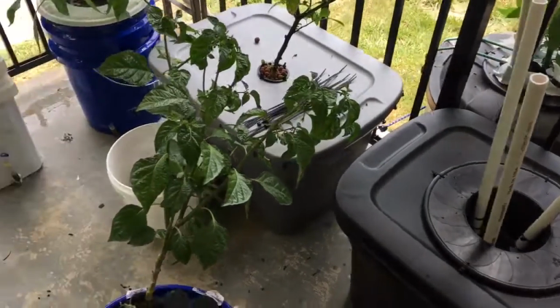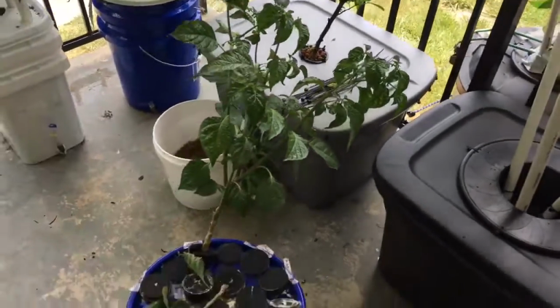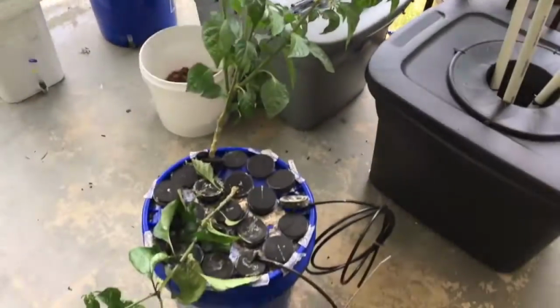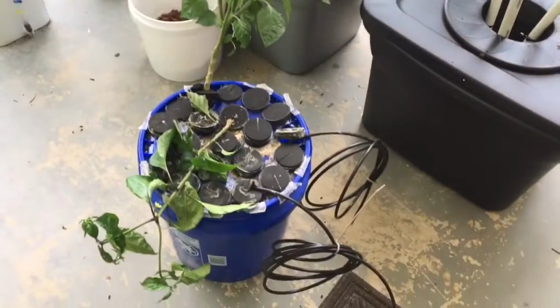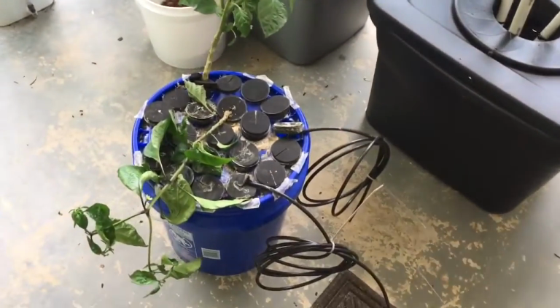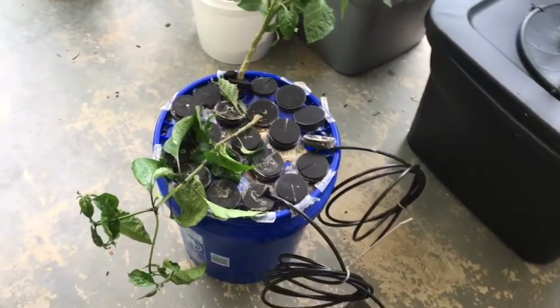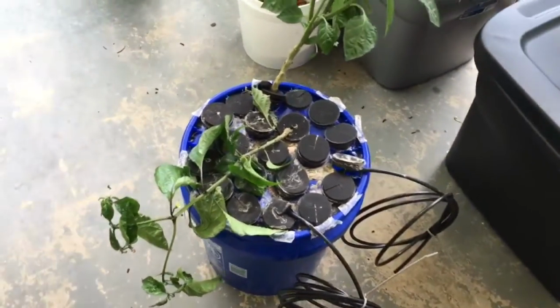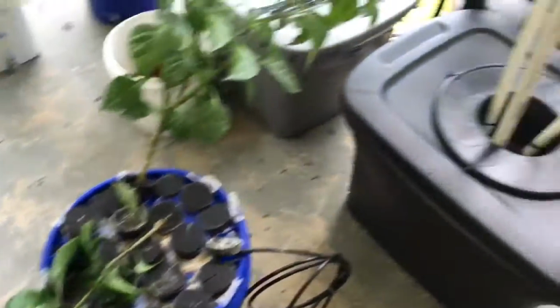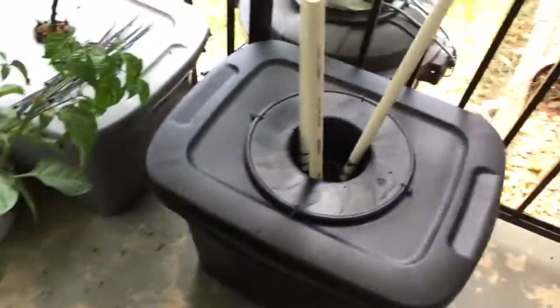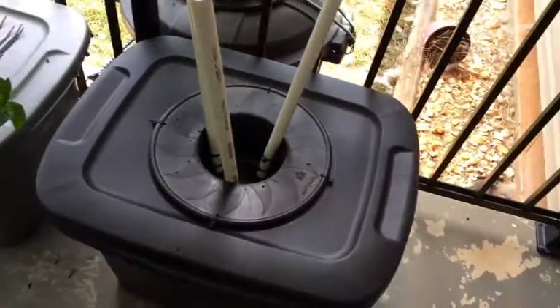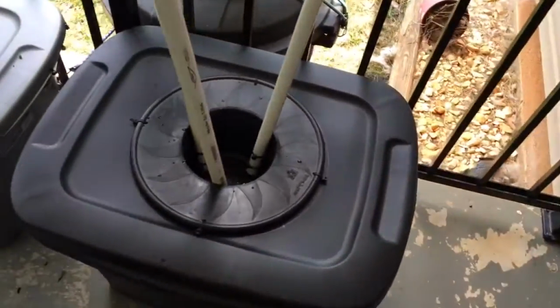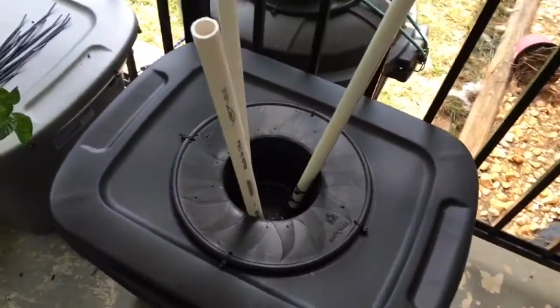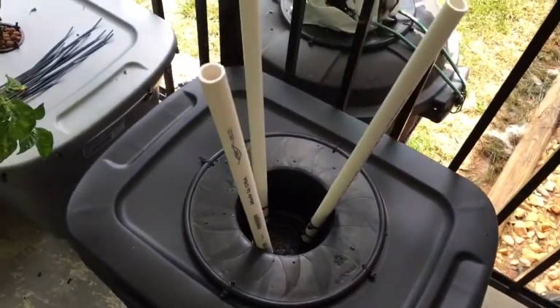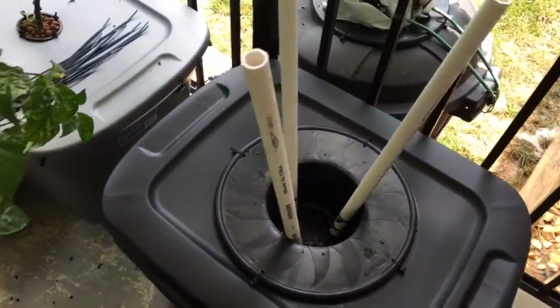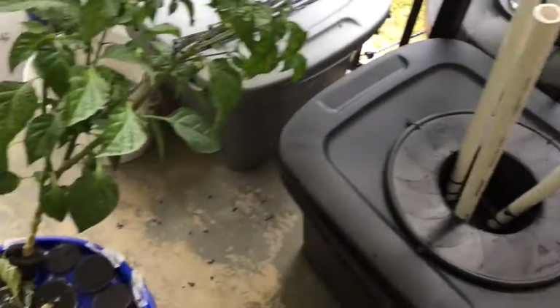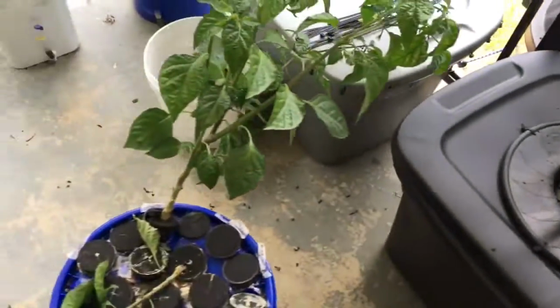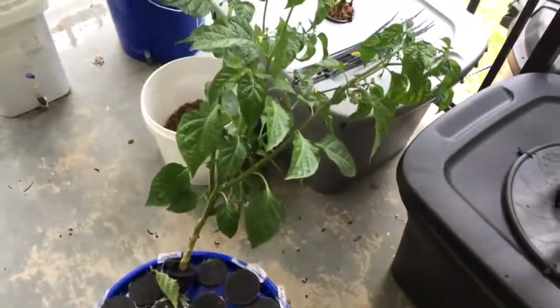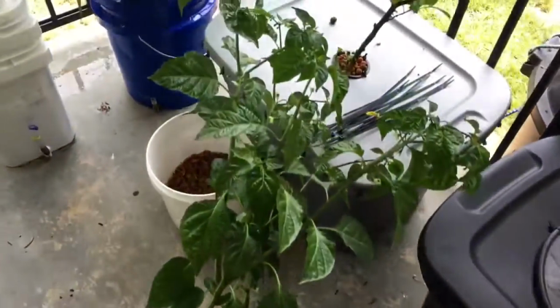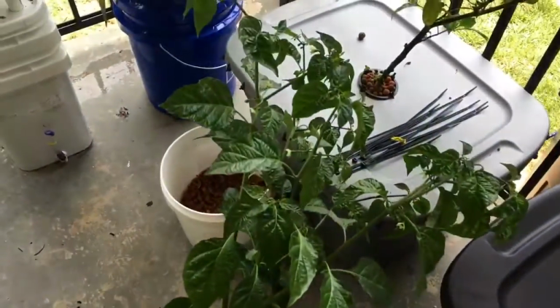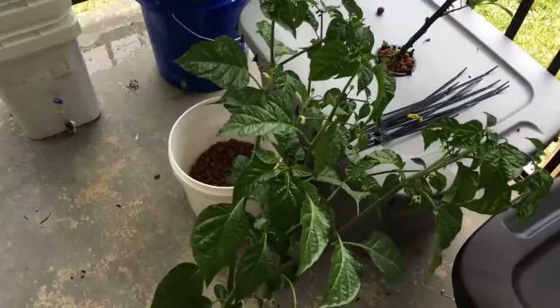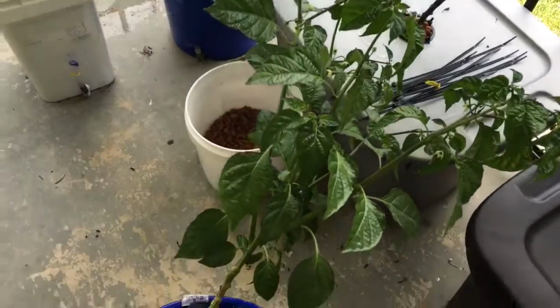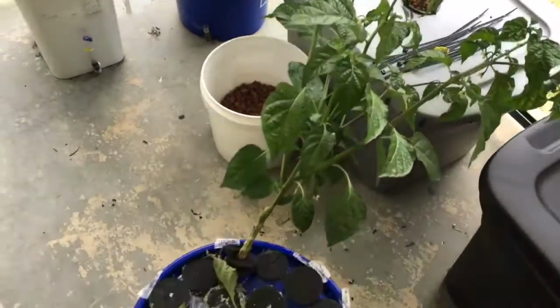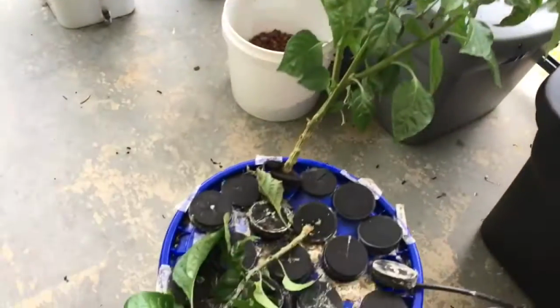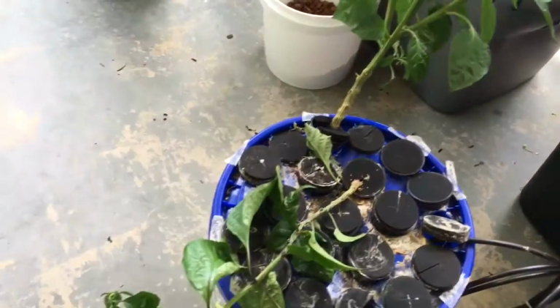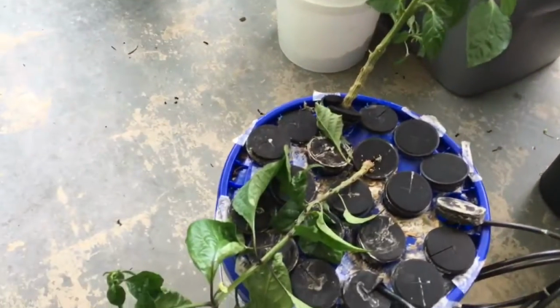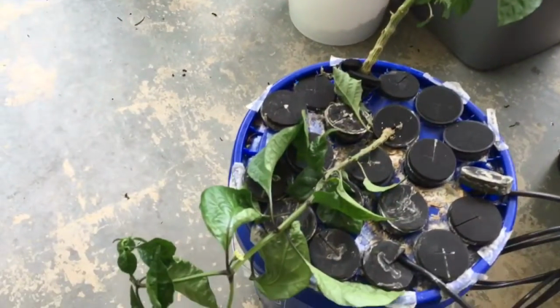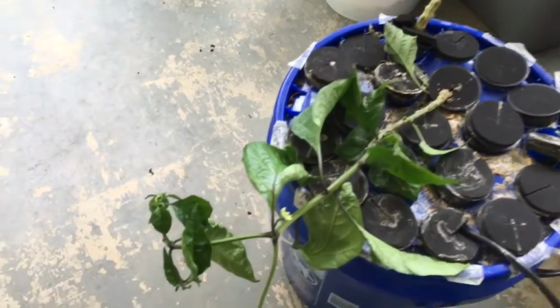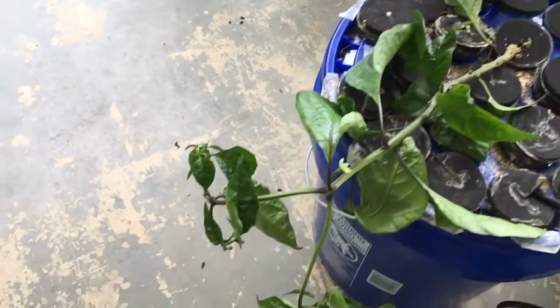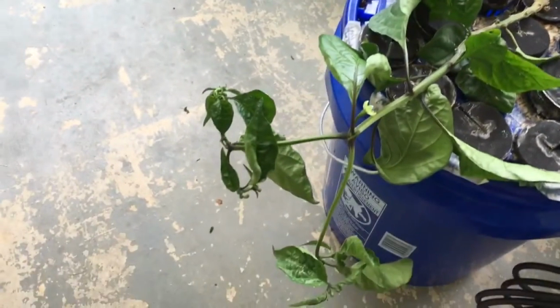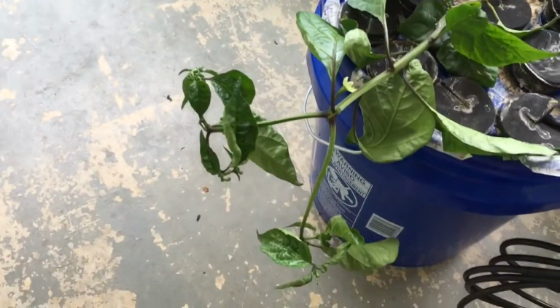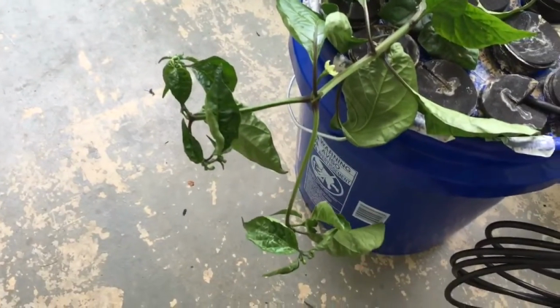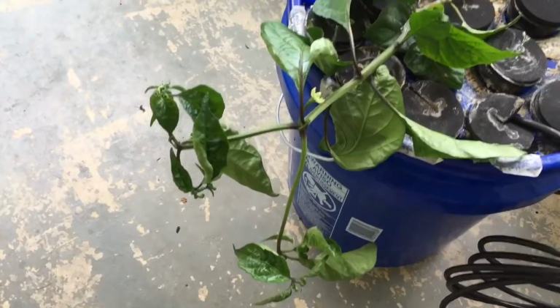I'm going to try to move two of my plants that were in the hydro bucket over to these Walmart tote containers. This is a Black Vitale, and this is a Chocolate Primo Reaper.